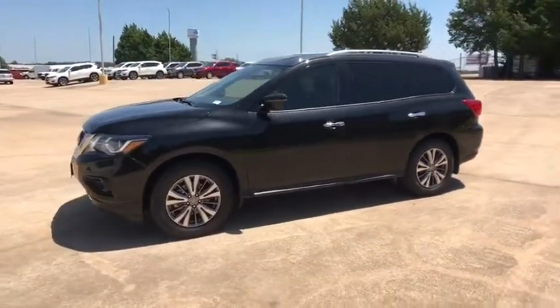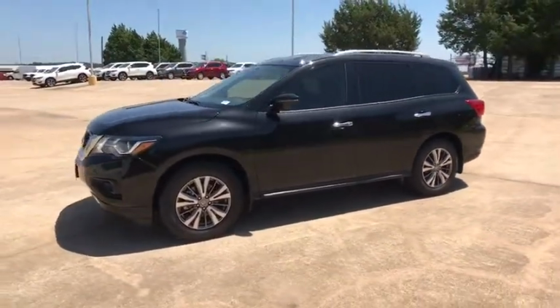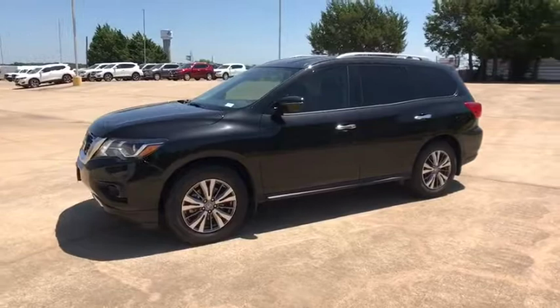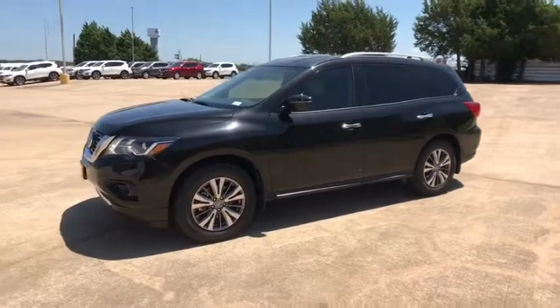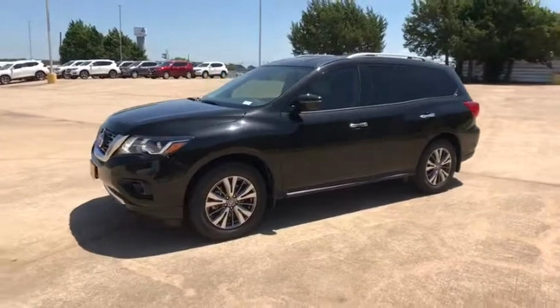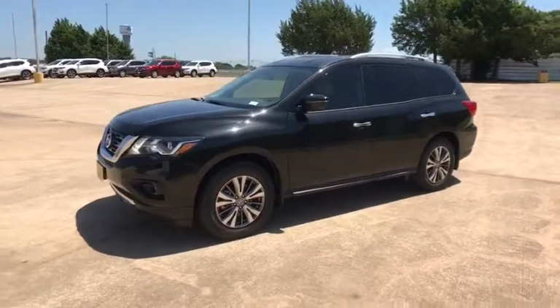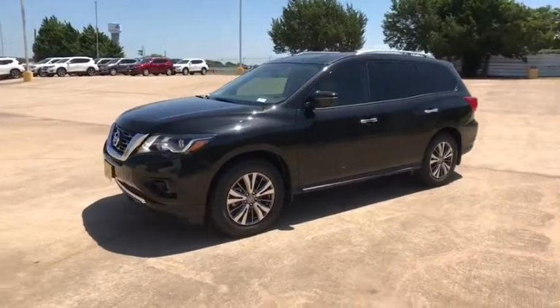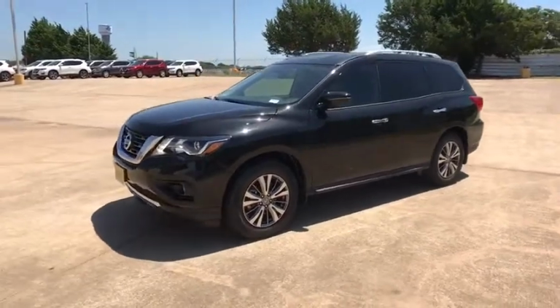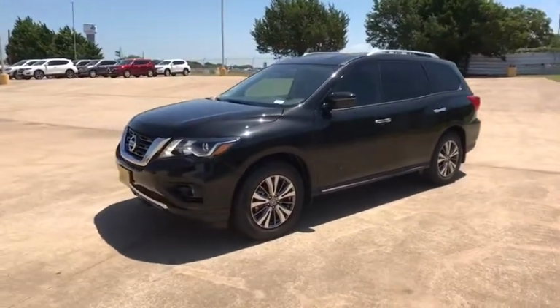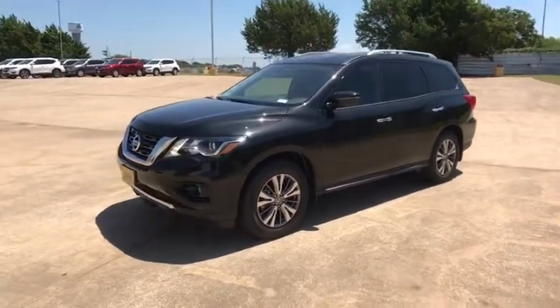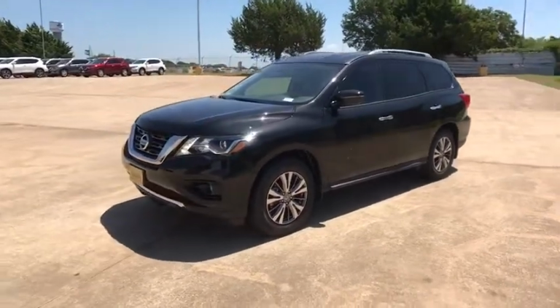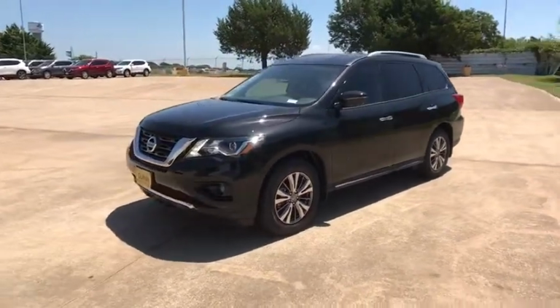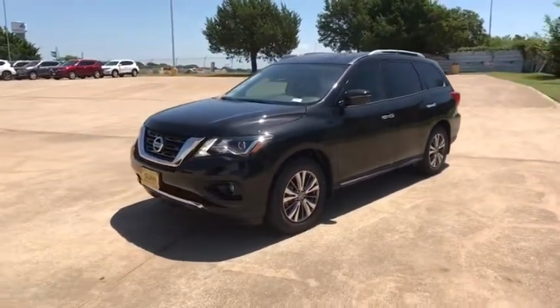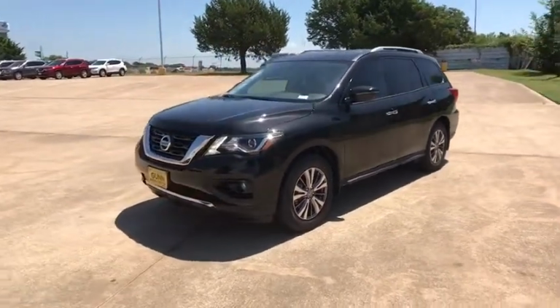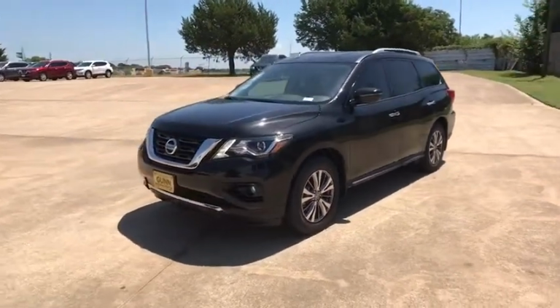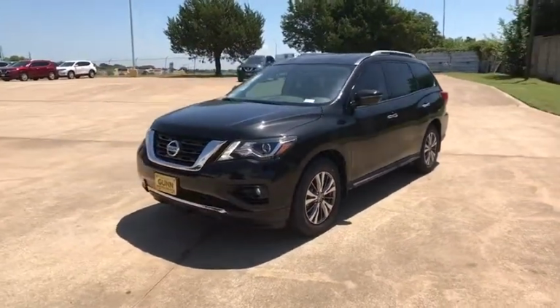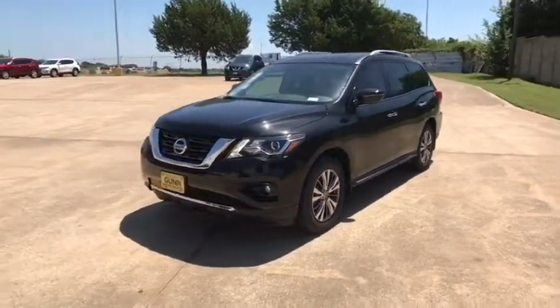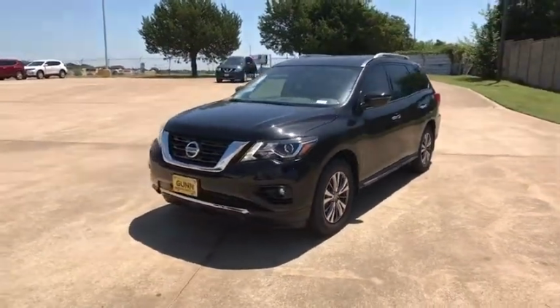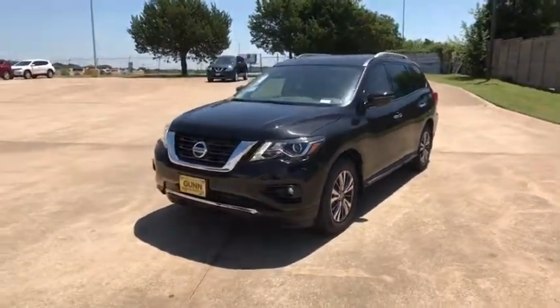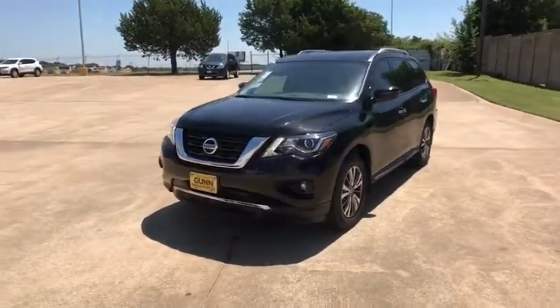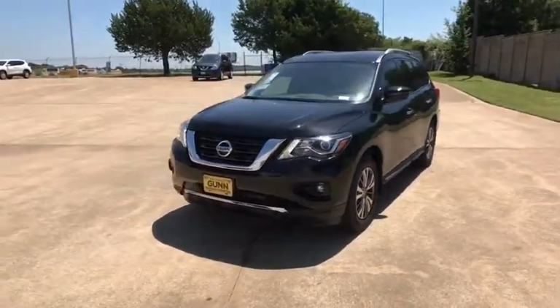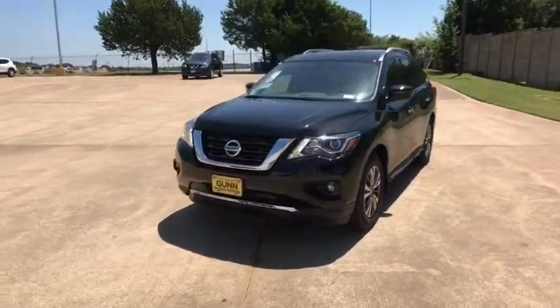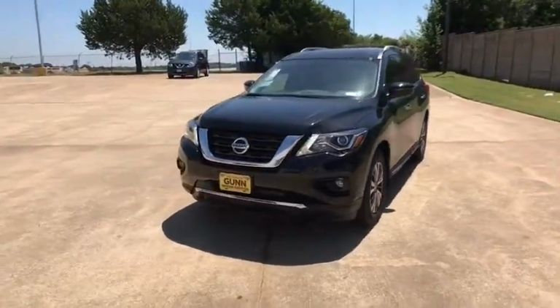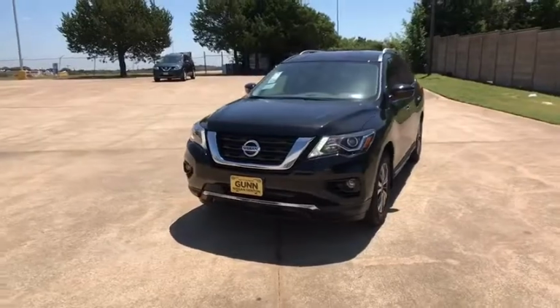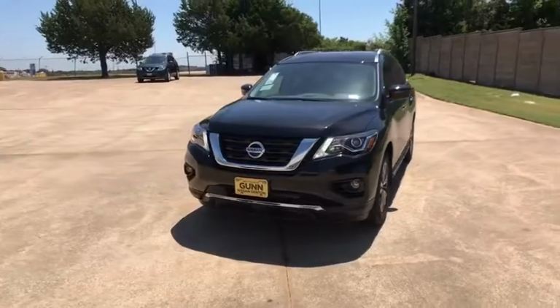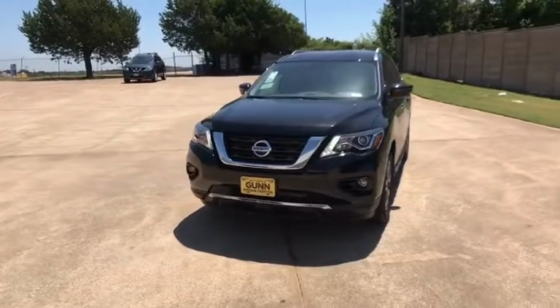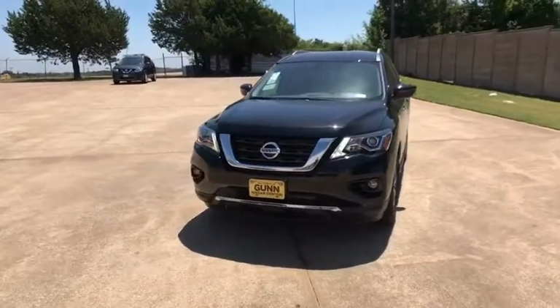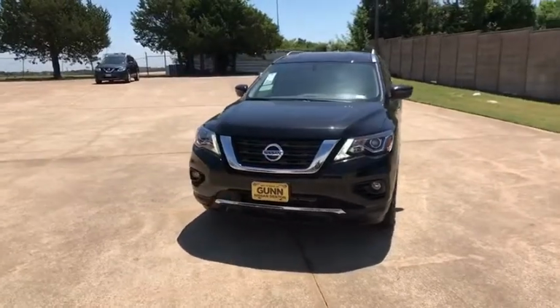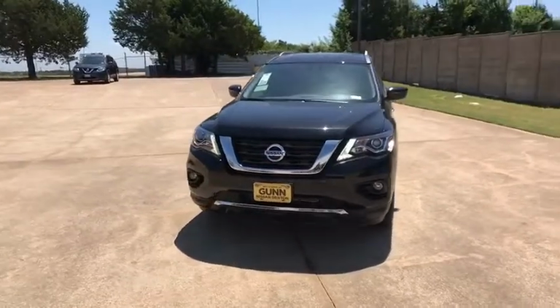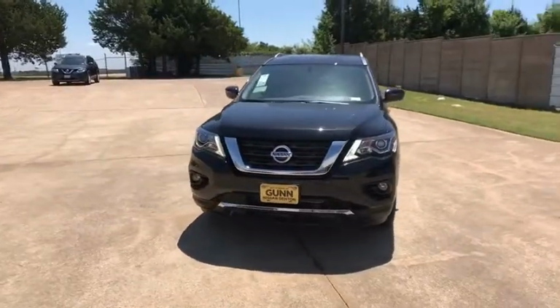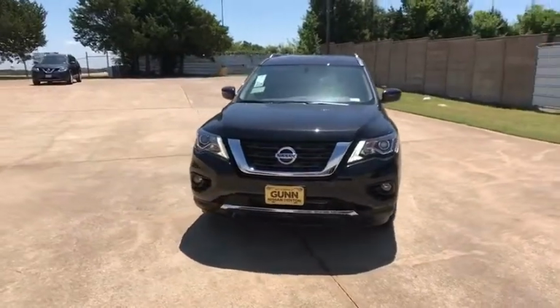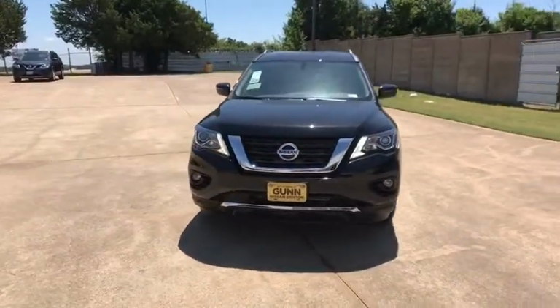Aluminum wheels, cruise control, auto-dimming rear-view mirror, universal garage door opener, front-wheel drive, AM-FM stereo radio.